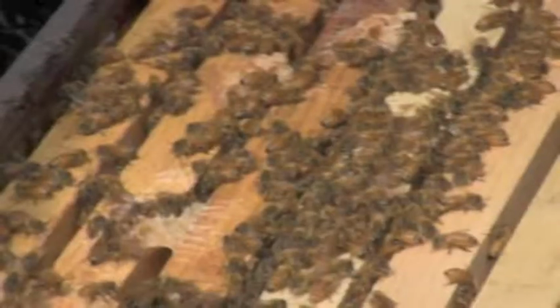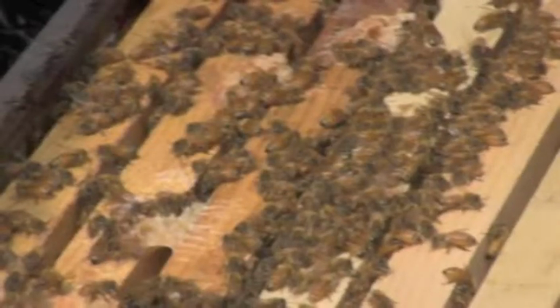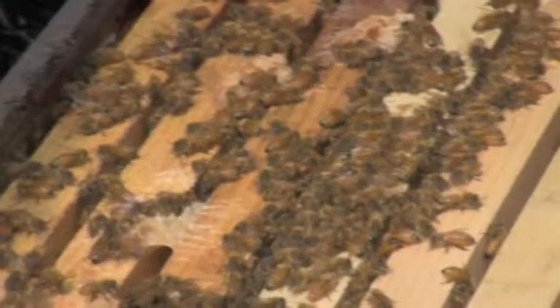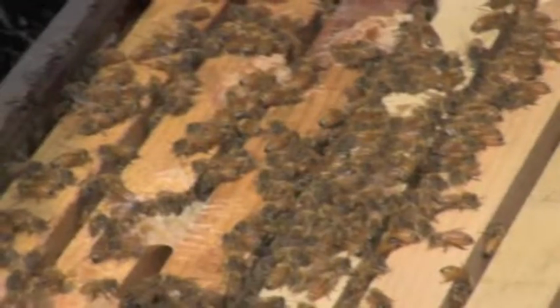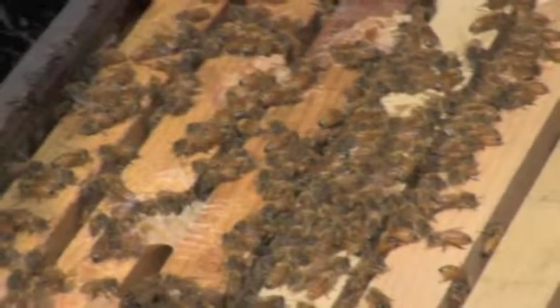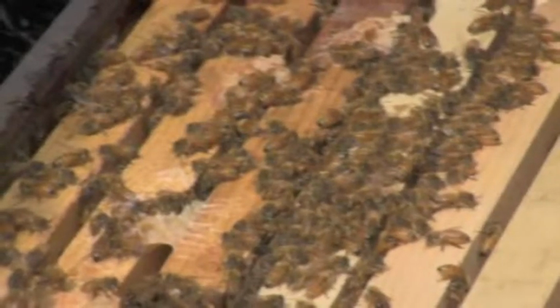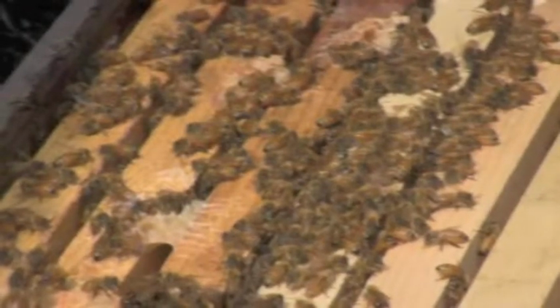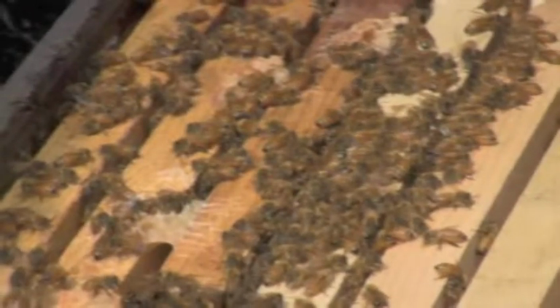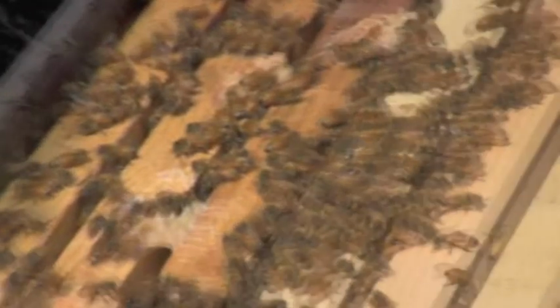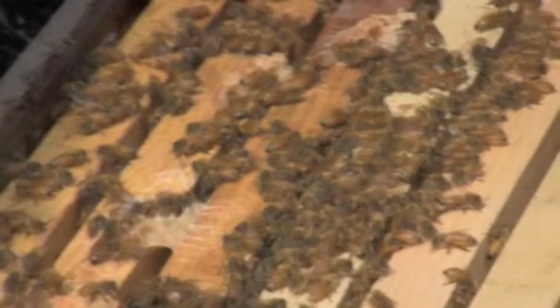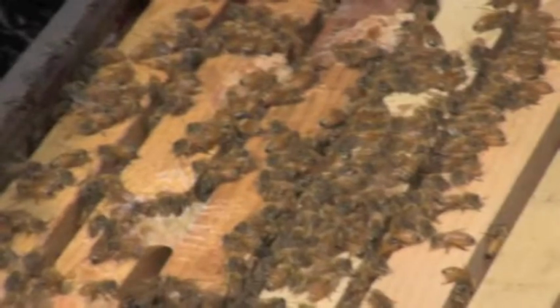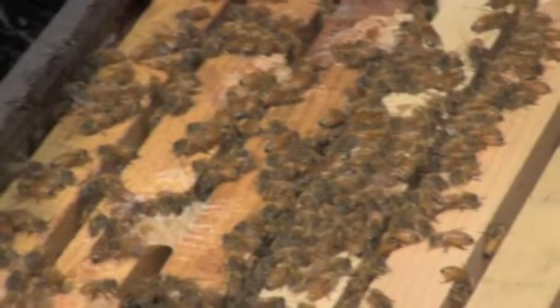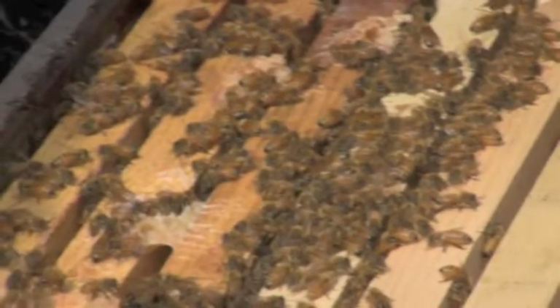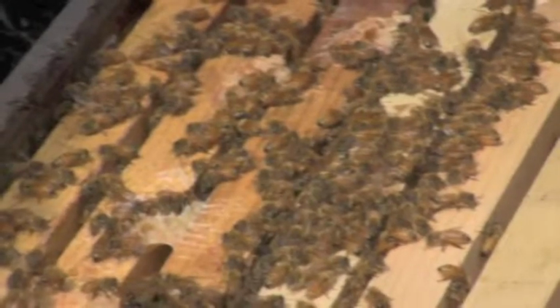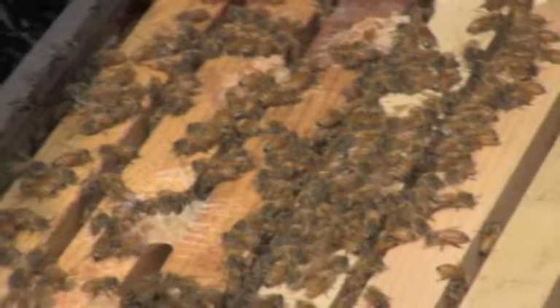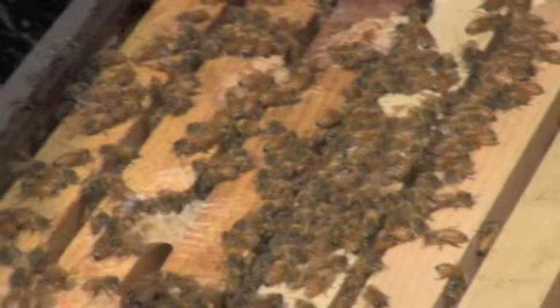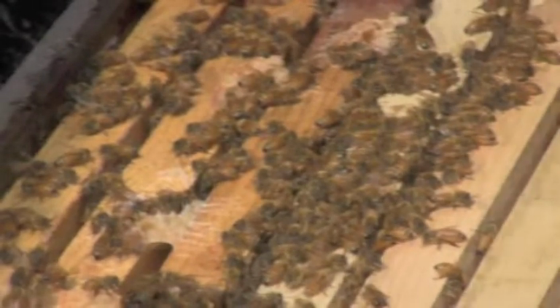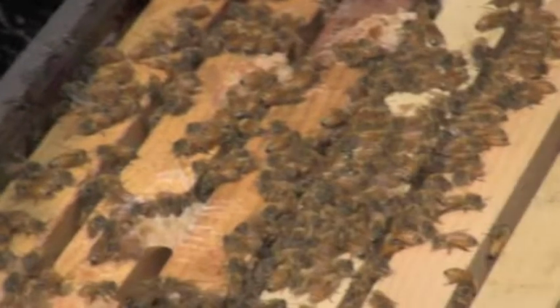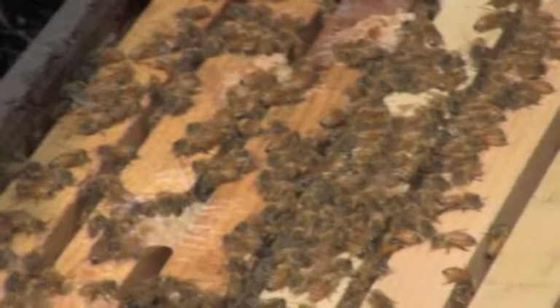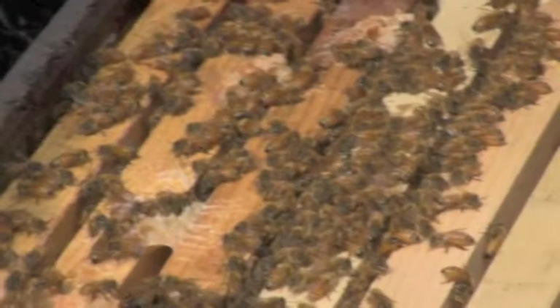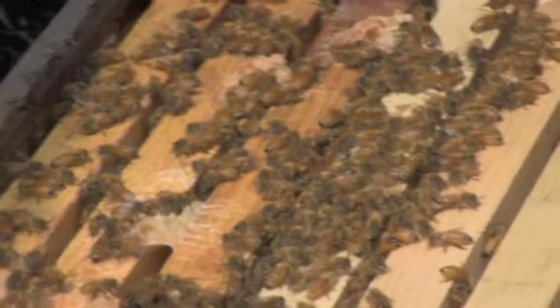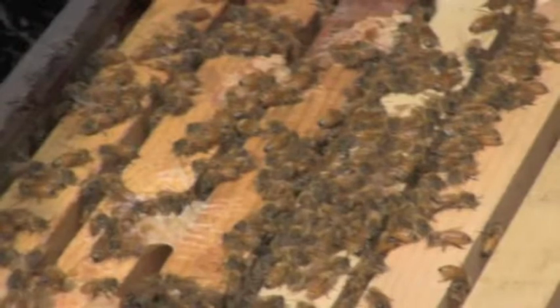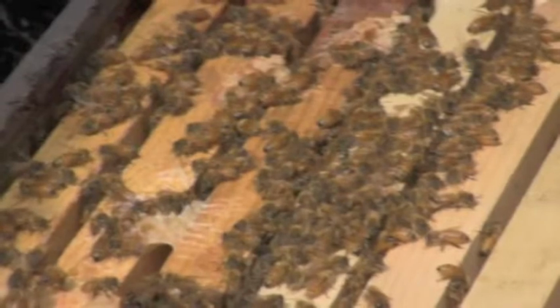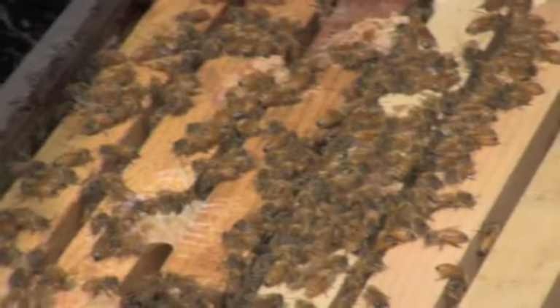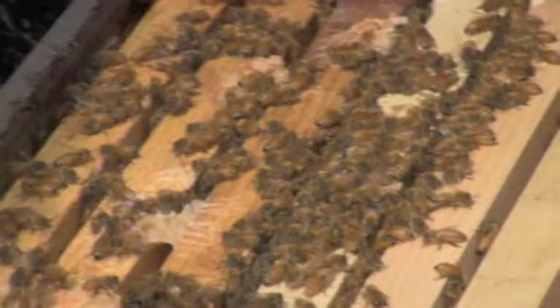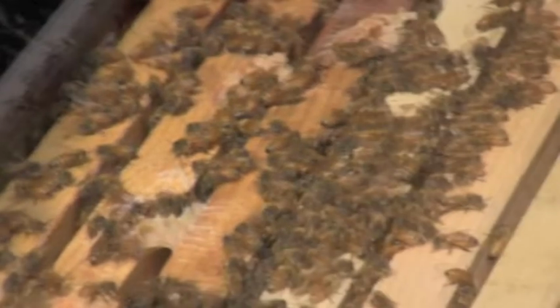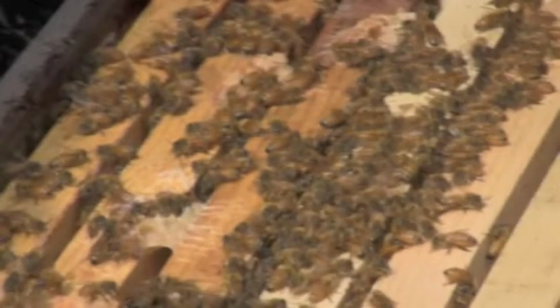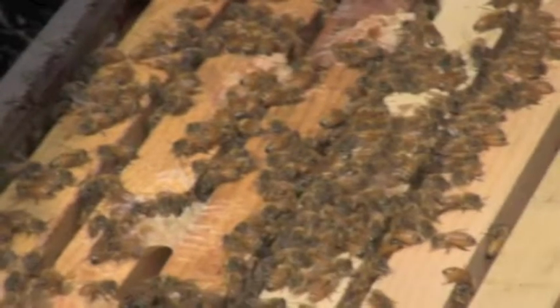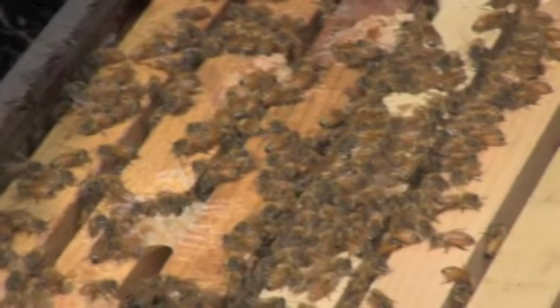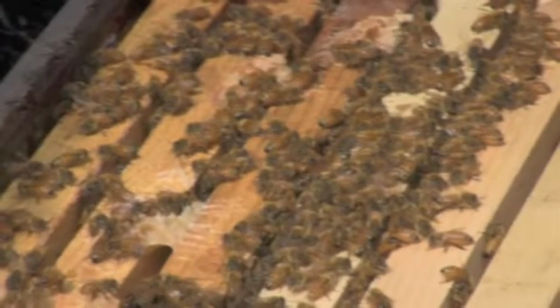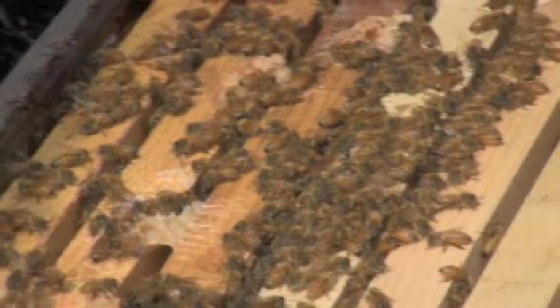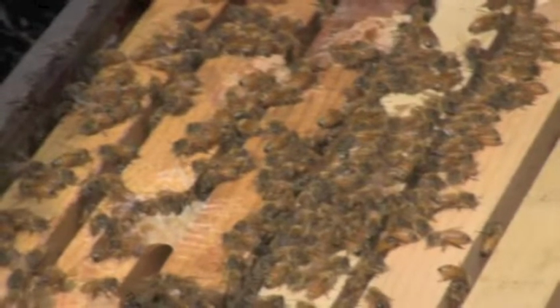In case you missed that, they had to take the cork out of the queen bee's separate capsule from the rest of the hive and put a mini marshmallow in instead, so that the queen bee would eat her way out as she gets settled with the hive.